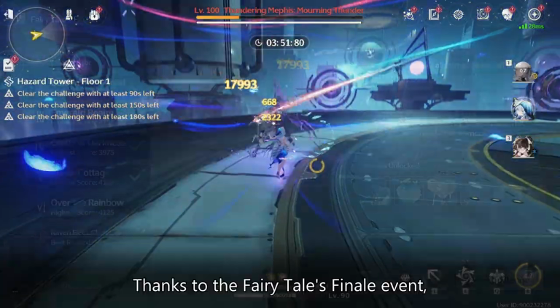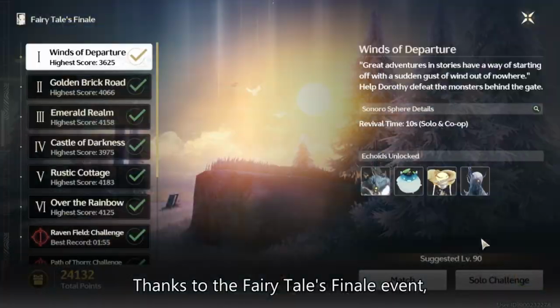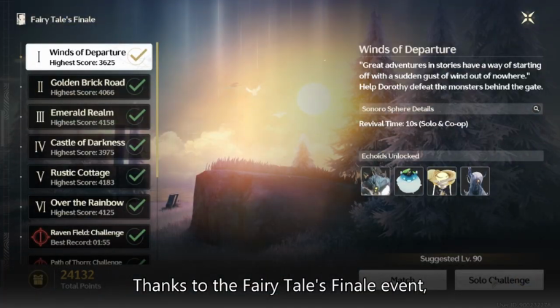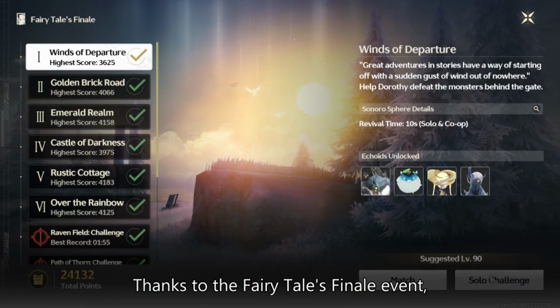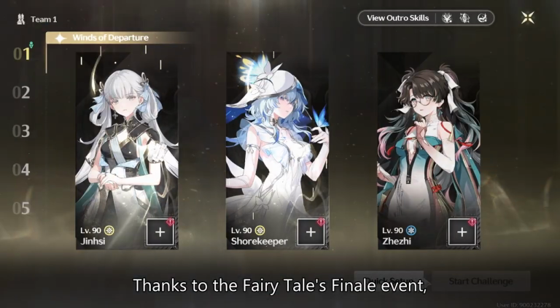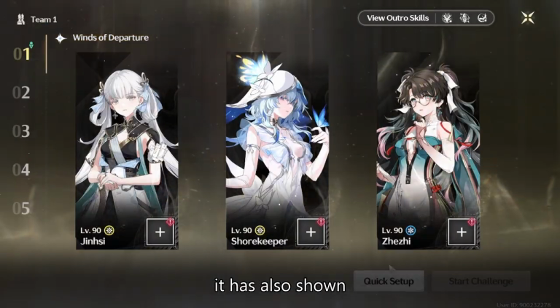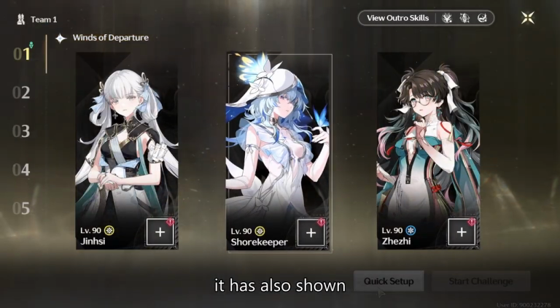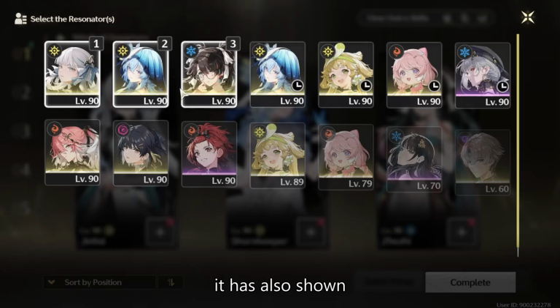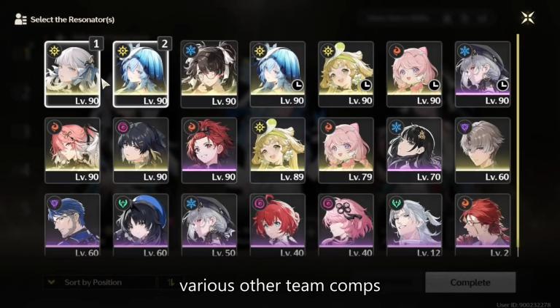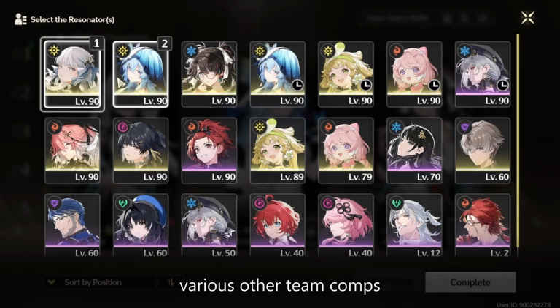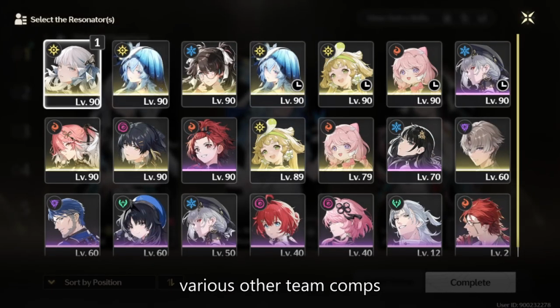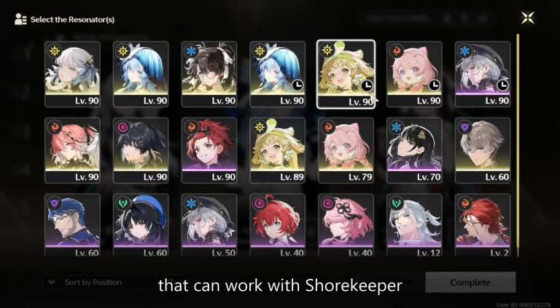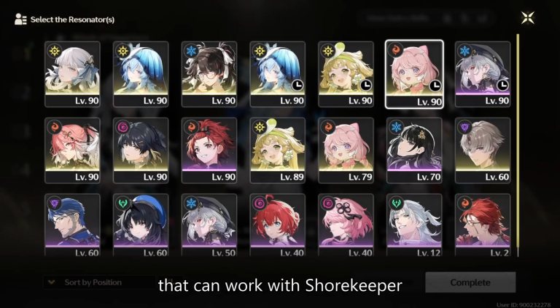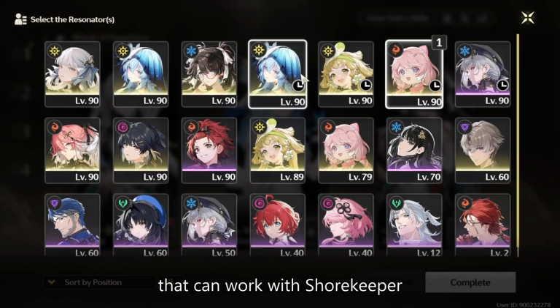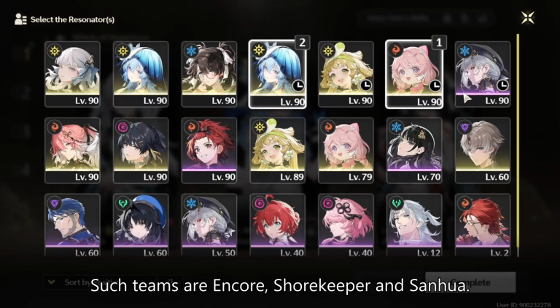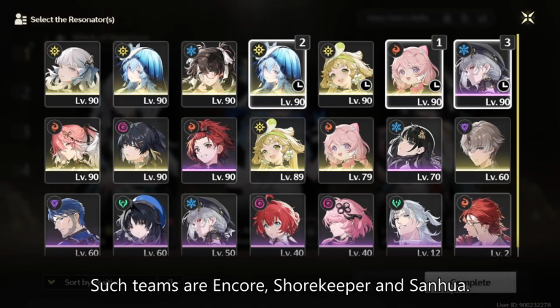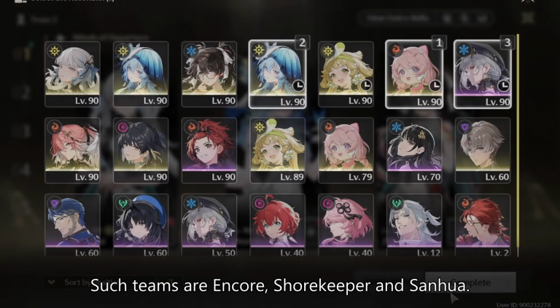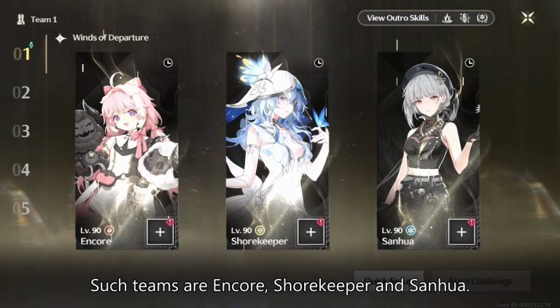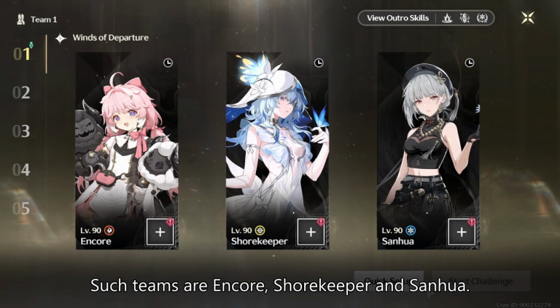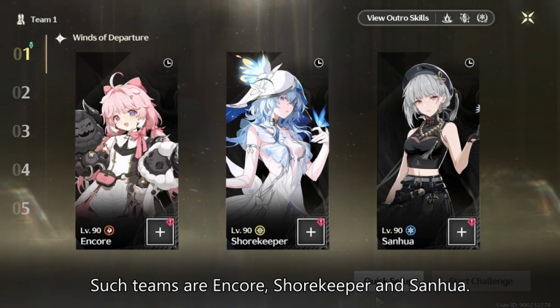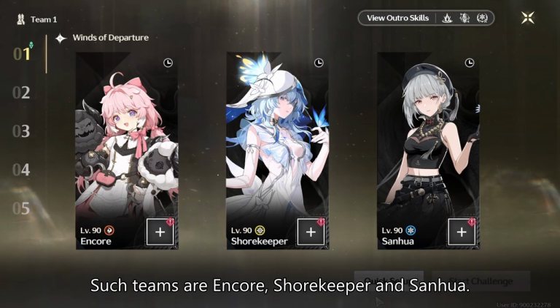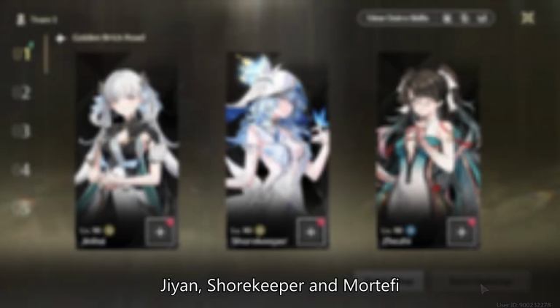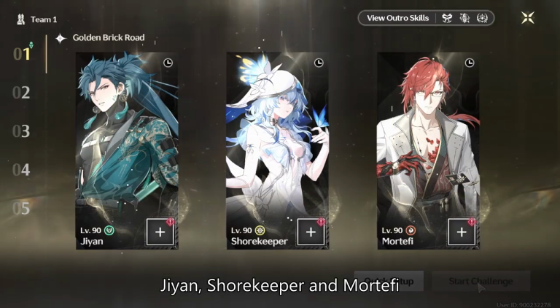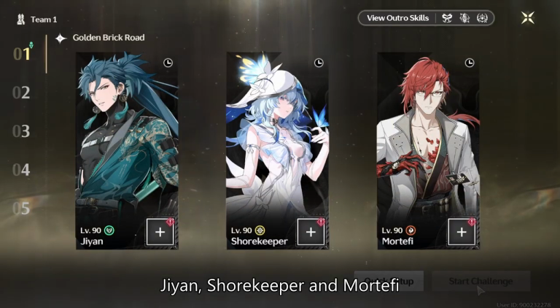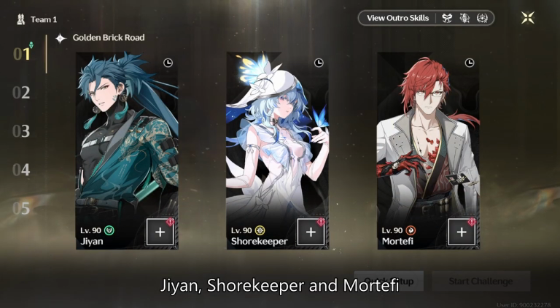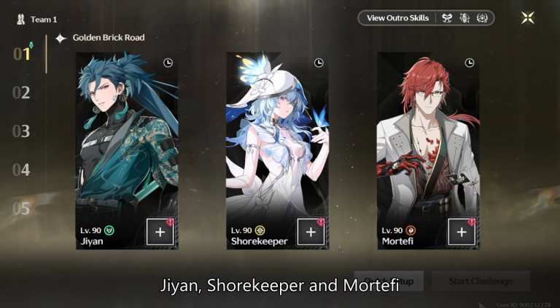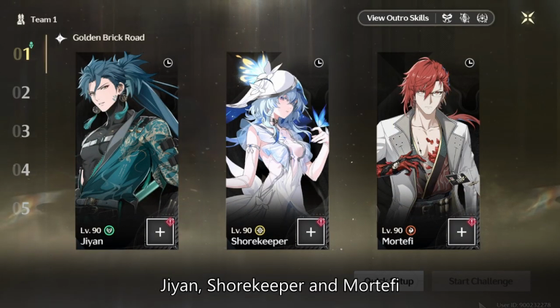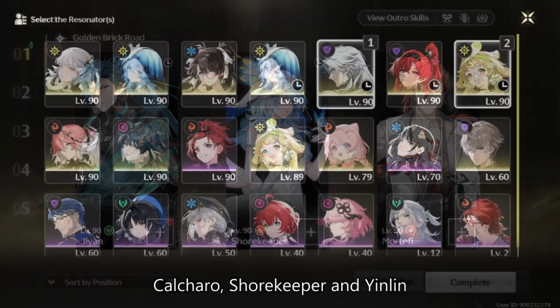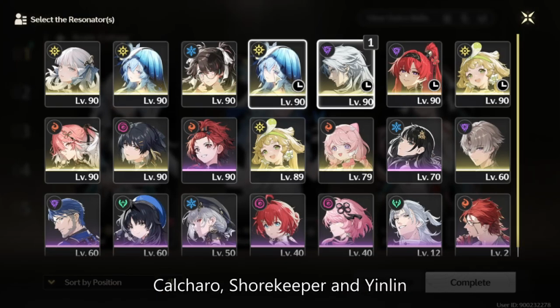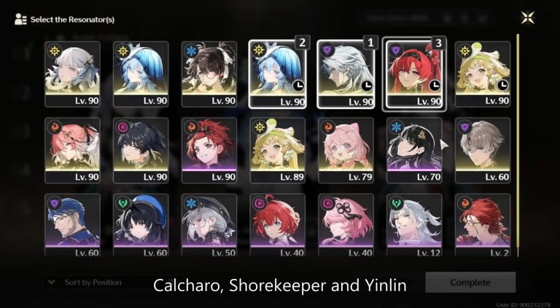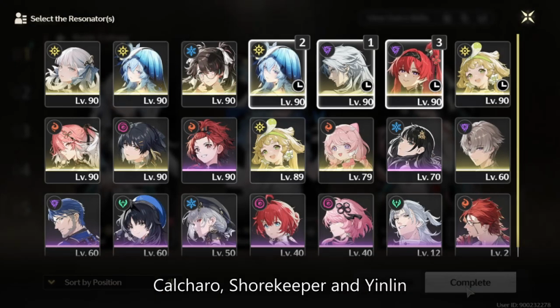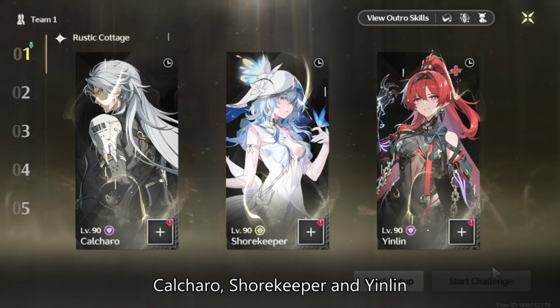Thanks to the Fairy Tales Finale event, various other team comps that work with Shorekeeper have also been shown: Encore, Shorekeeper, and Sanhua; Jian, Shorekeeper, and Mortefi; and Calcharo, Shorekeeper, and Yinlin.